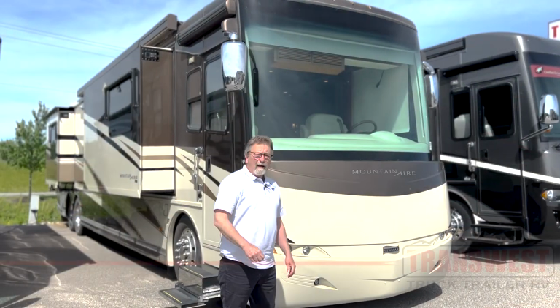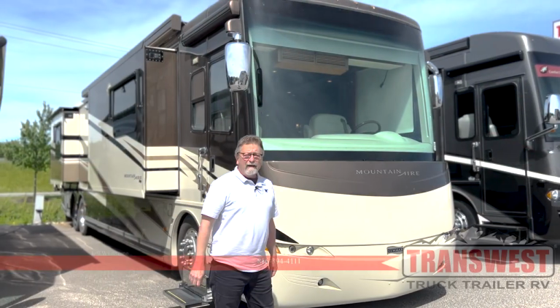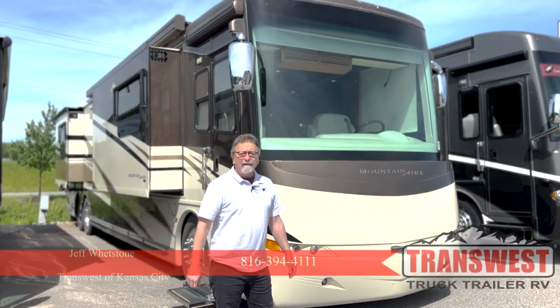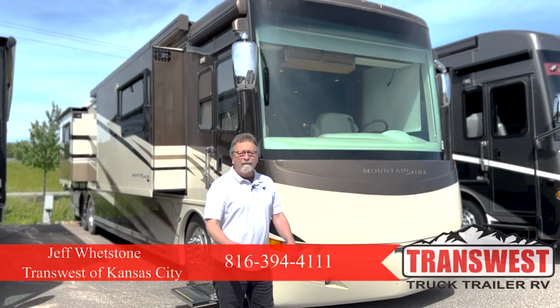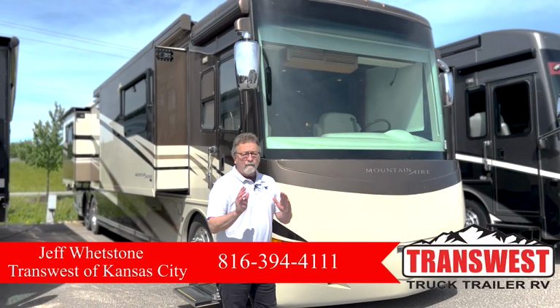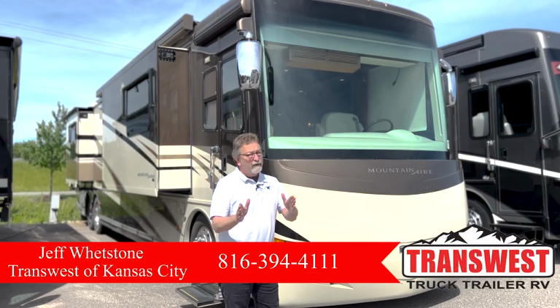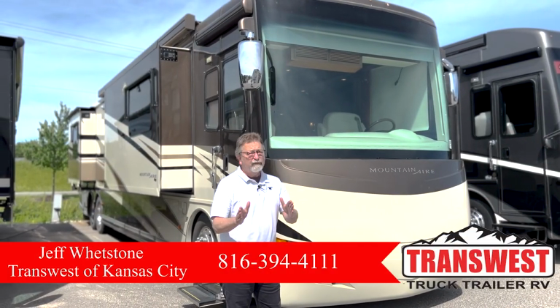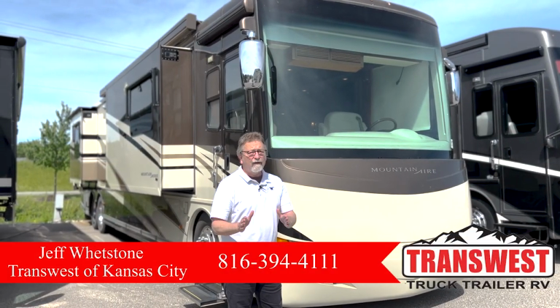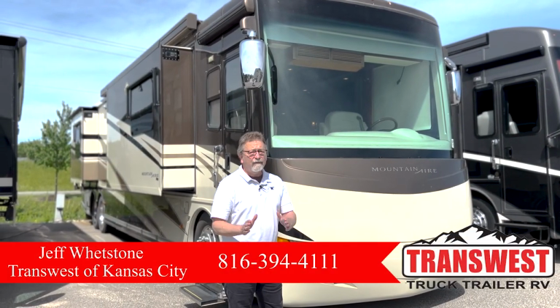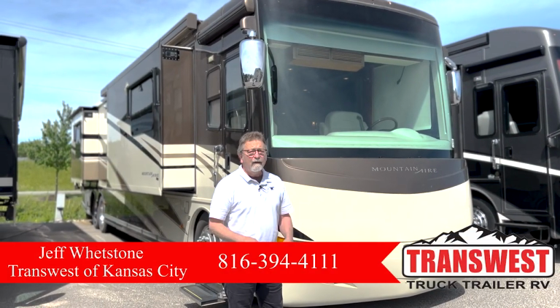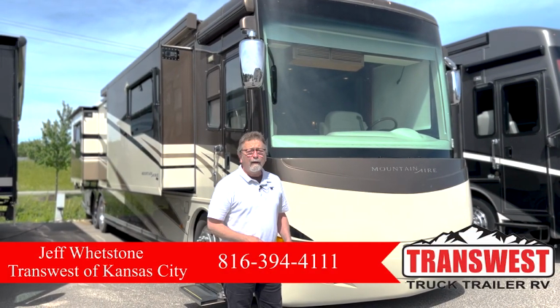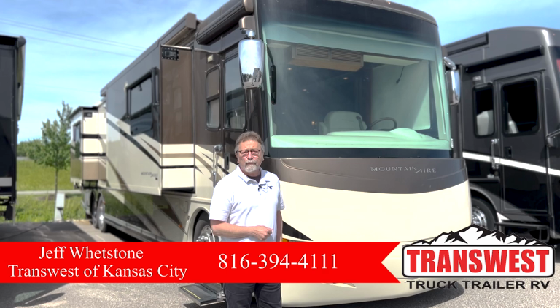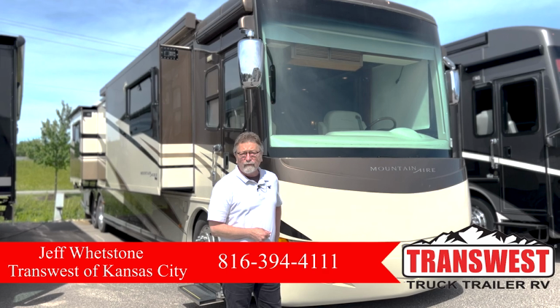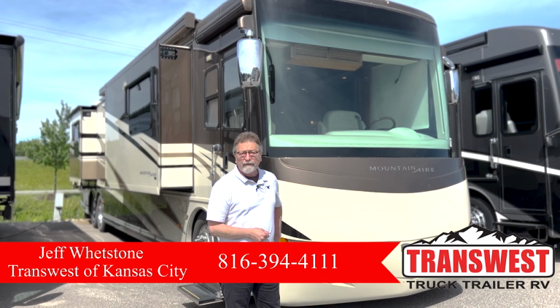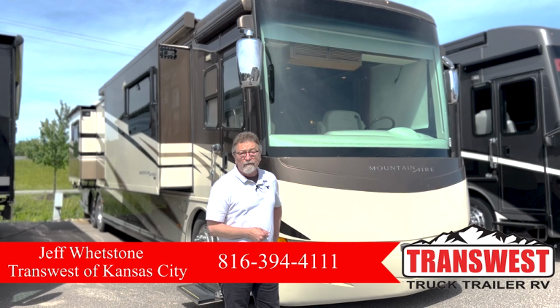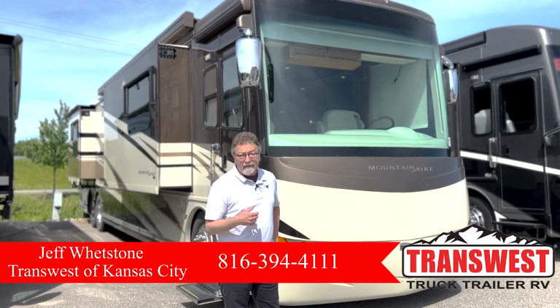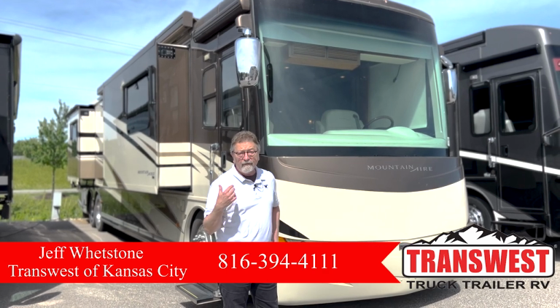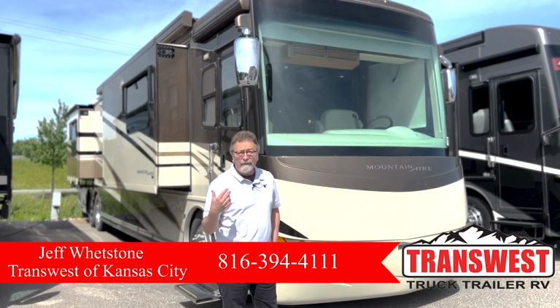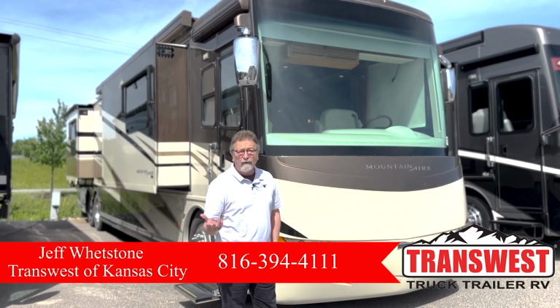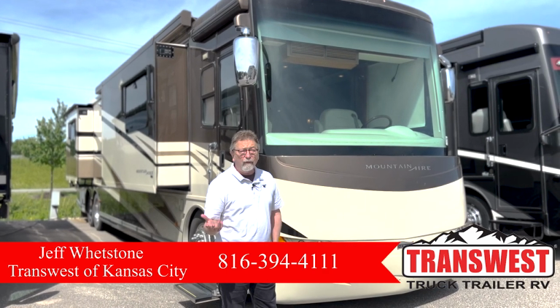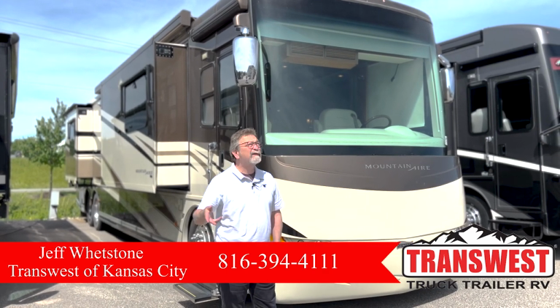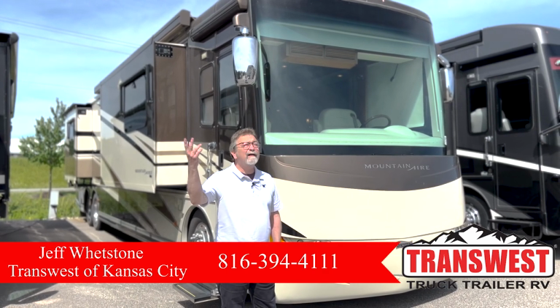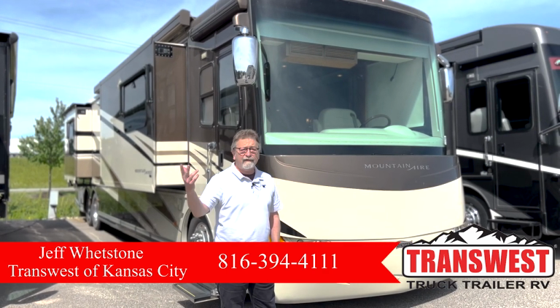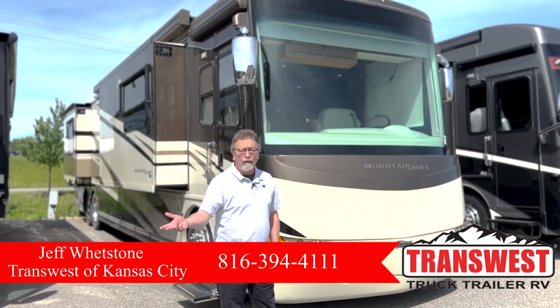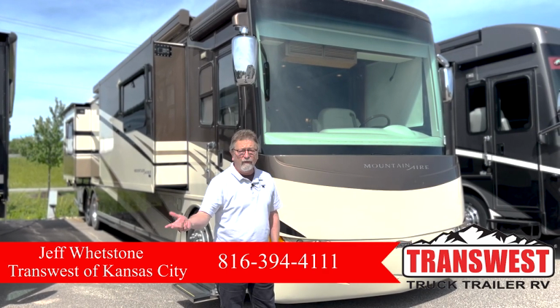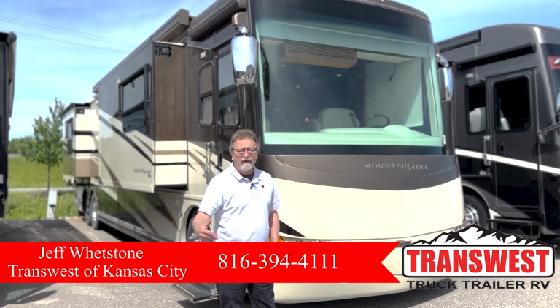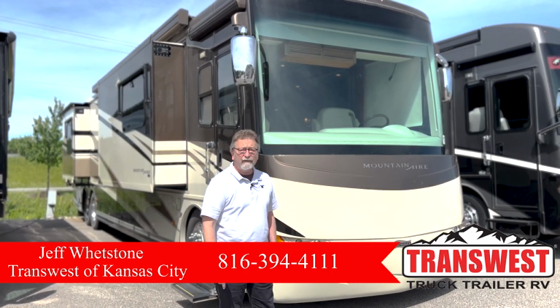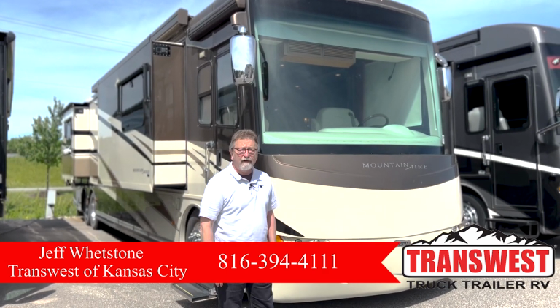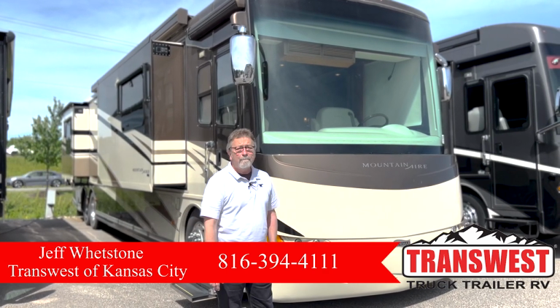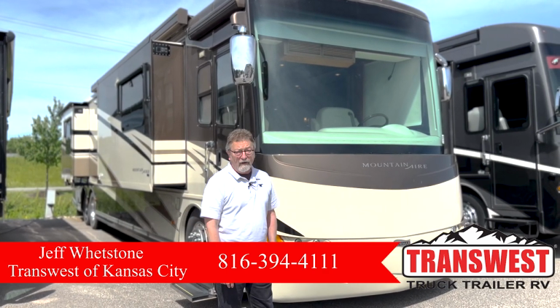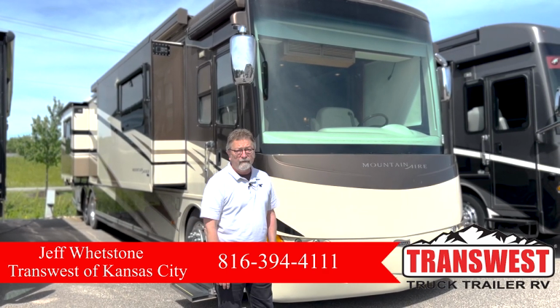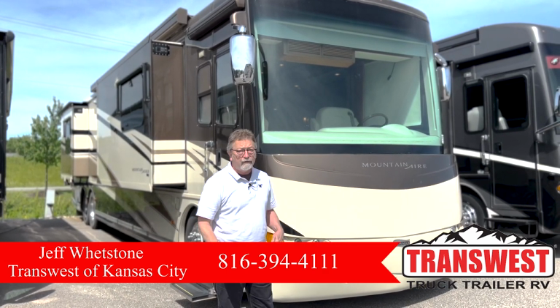Hey, this is Jeff. I'm with TransWest RV here in the beautiful, sunny suburb of Kansas City, Belton, Missouri.